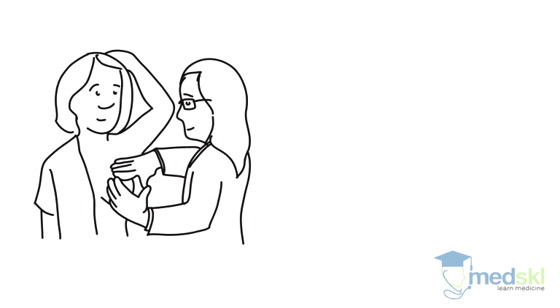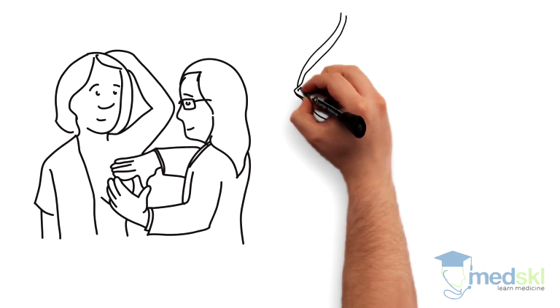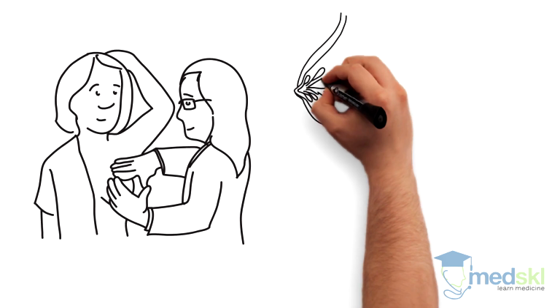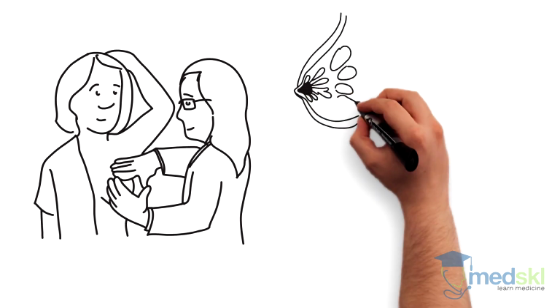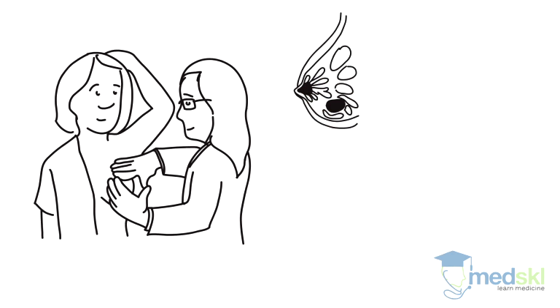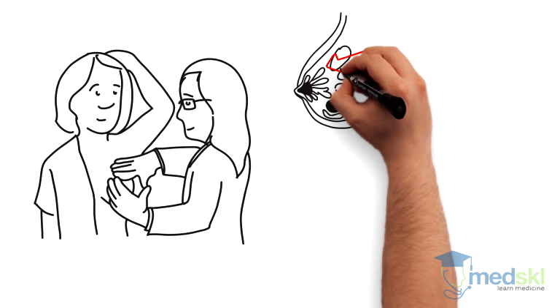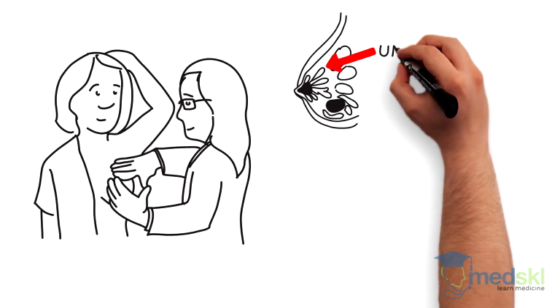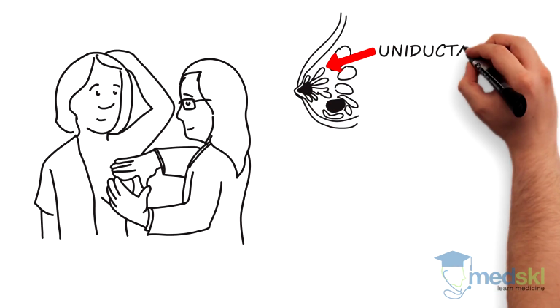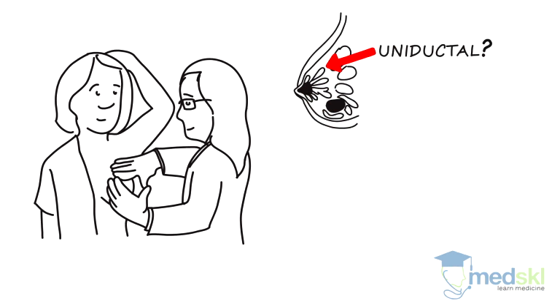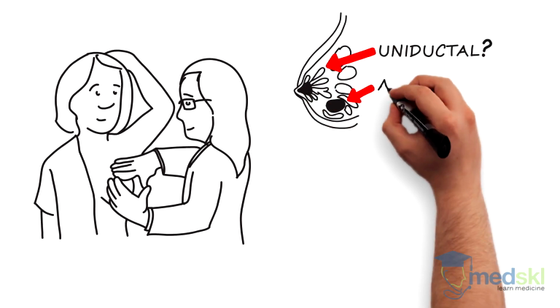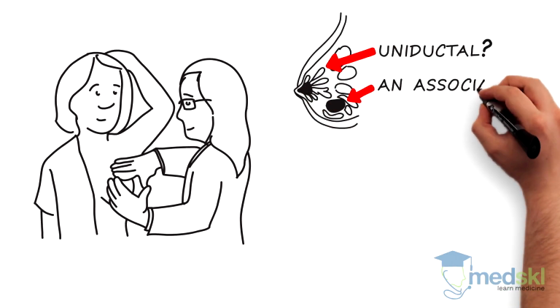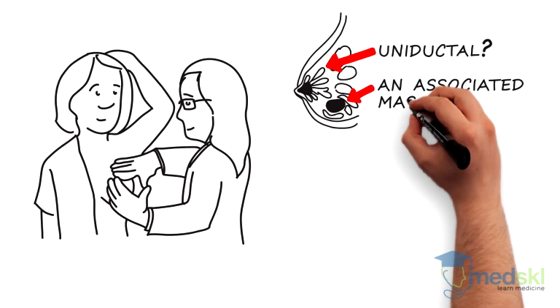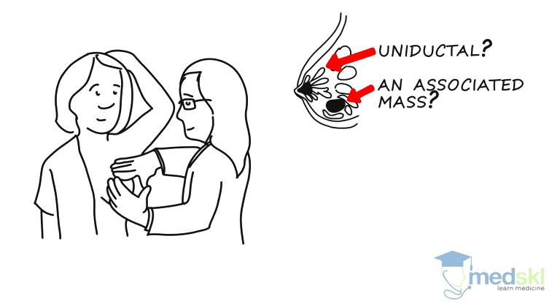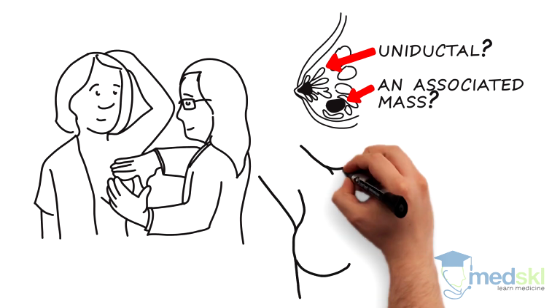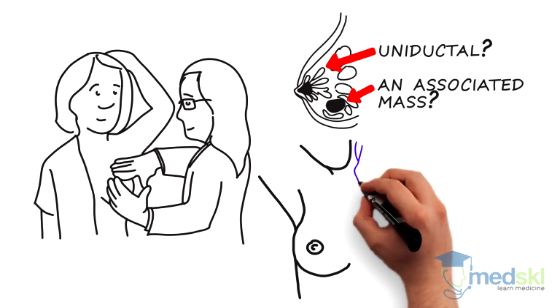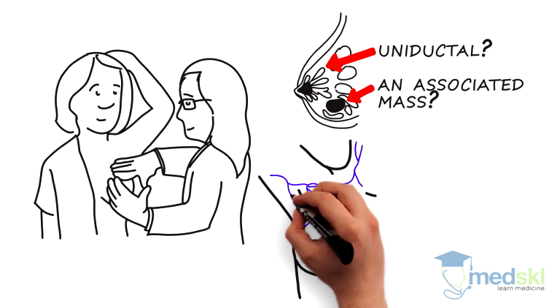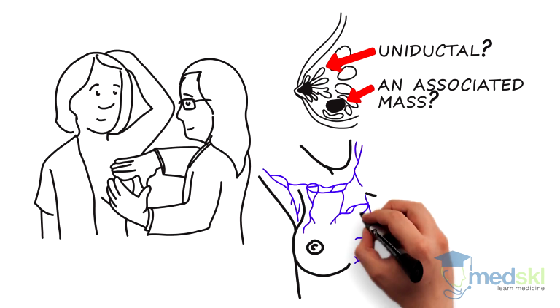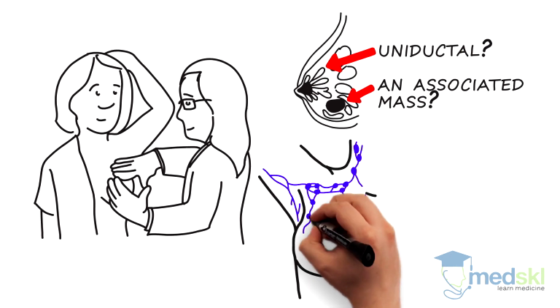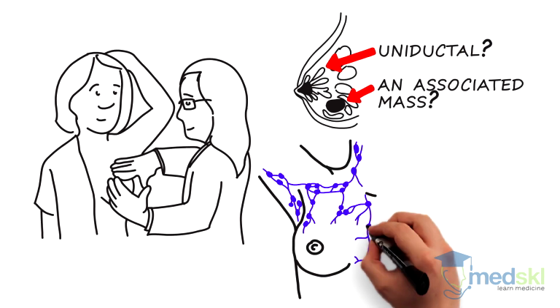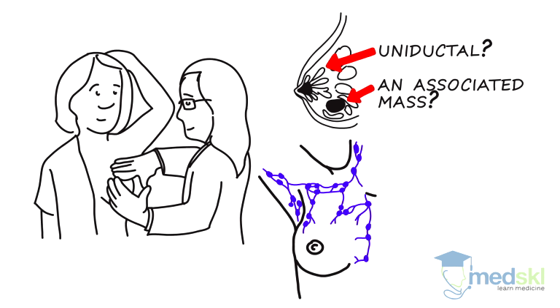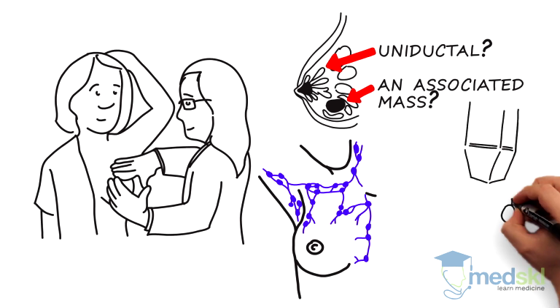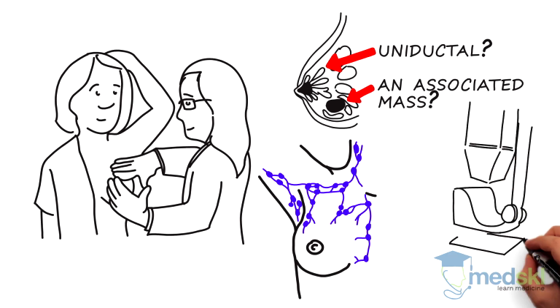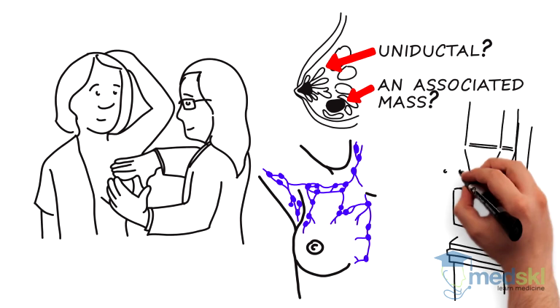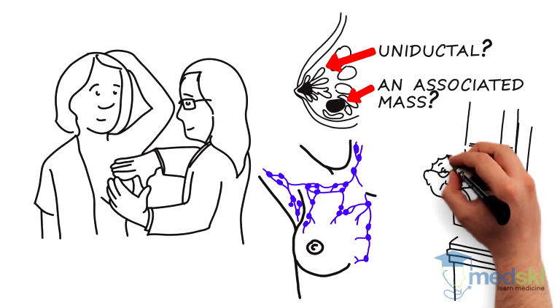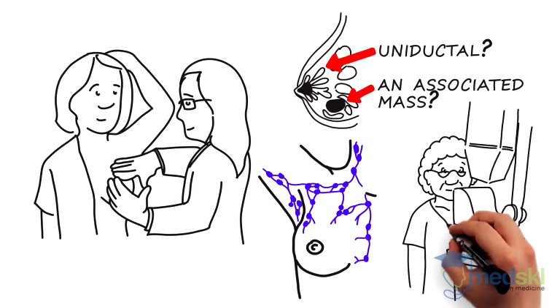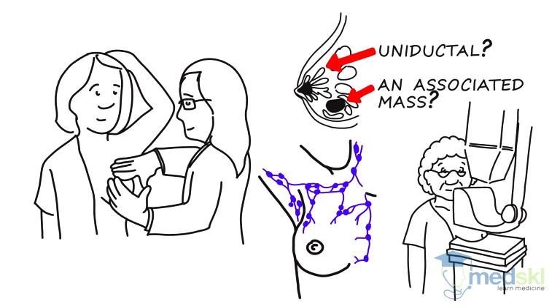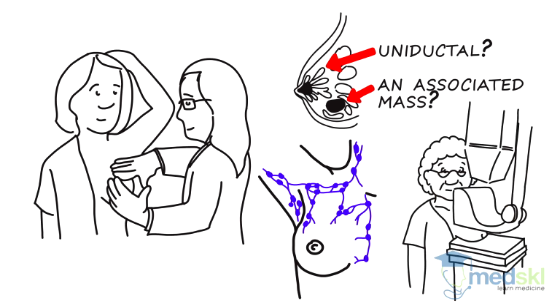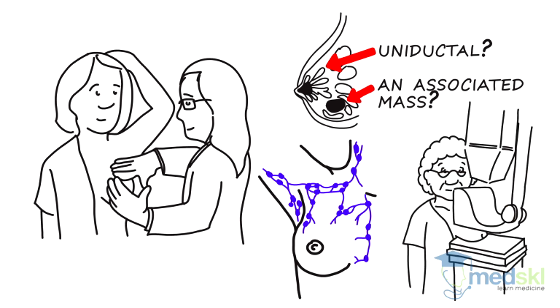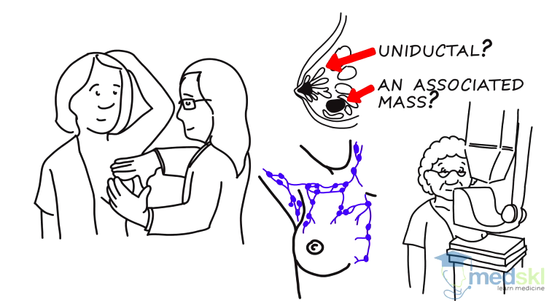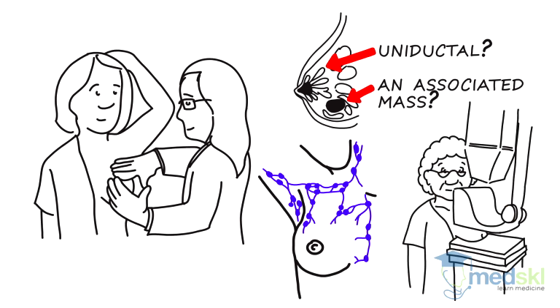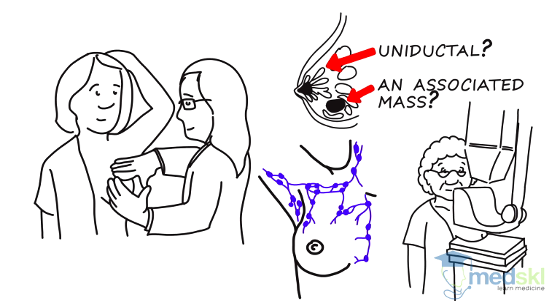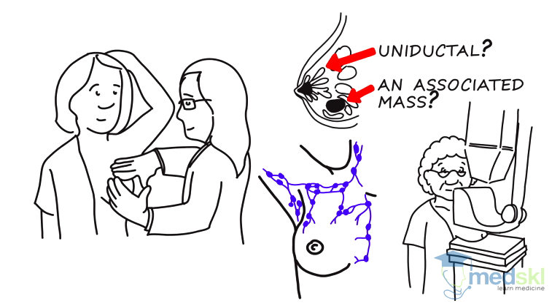The breast should be checked to see if the discharge is uniductal and if there are any associated masses. The patient will need a full breast and local lymph node examination. You should order mammography and refer any patient with possible breast cancer to a breast center.